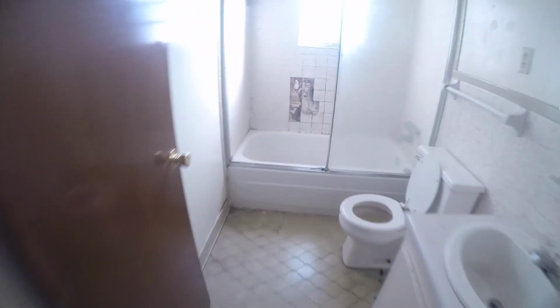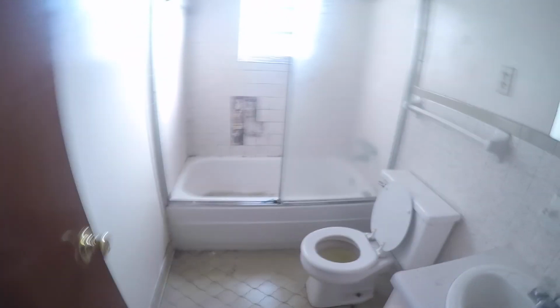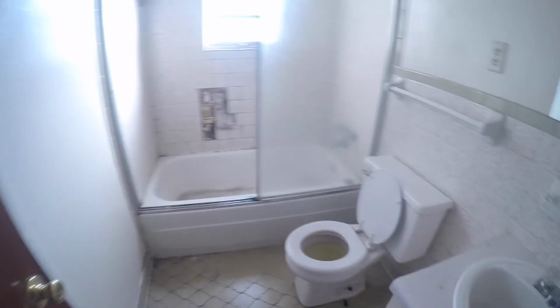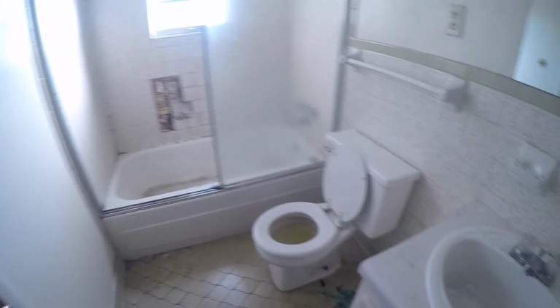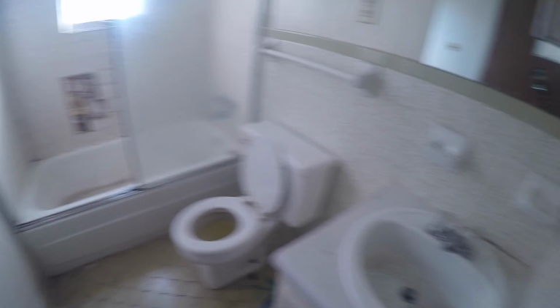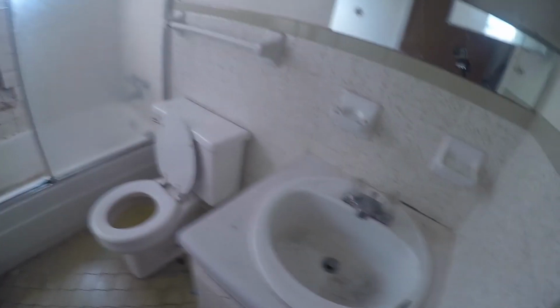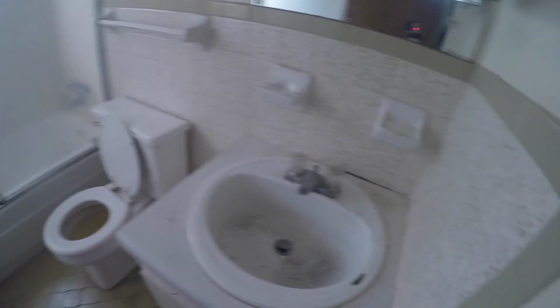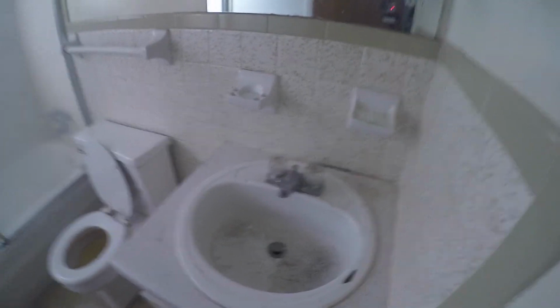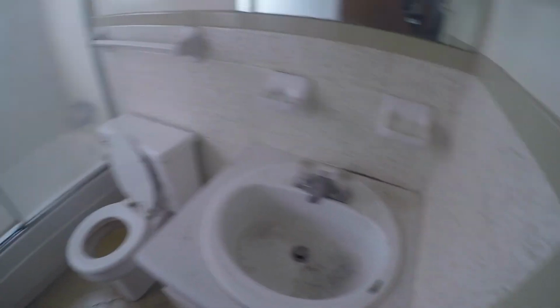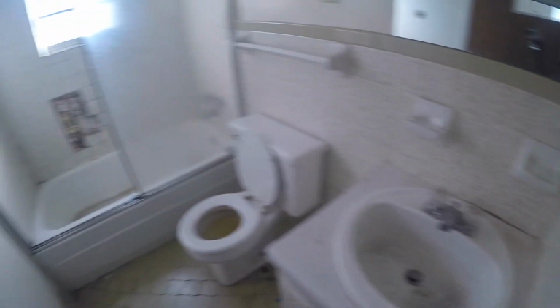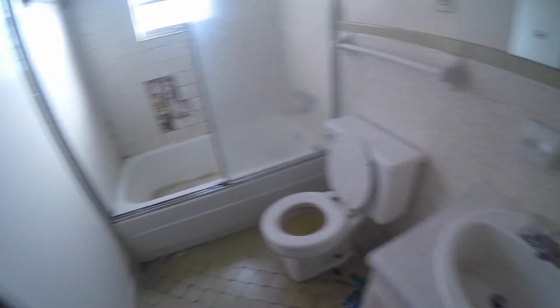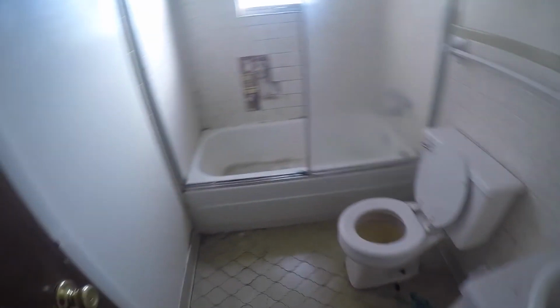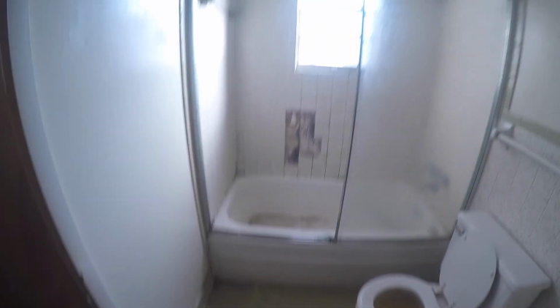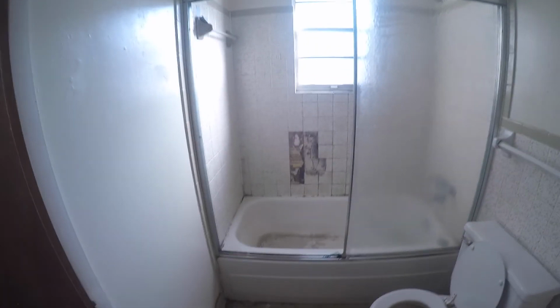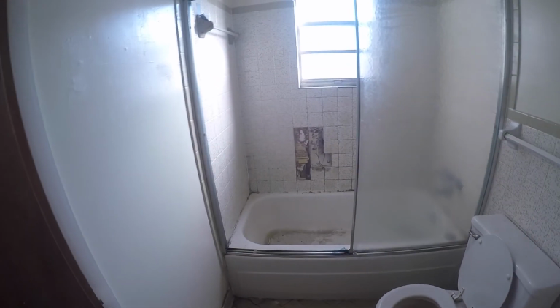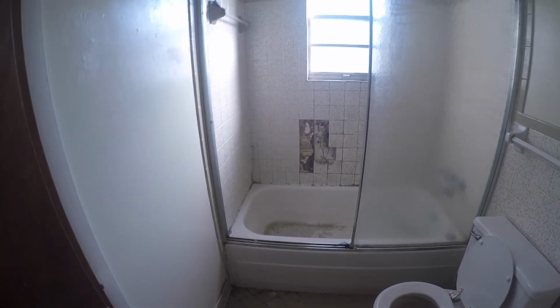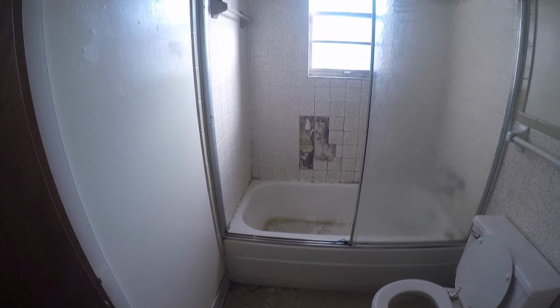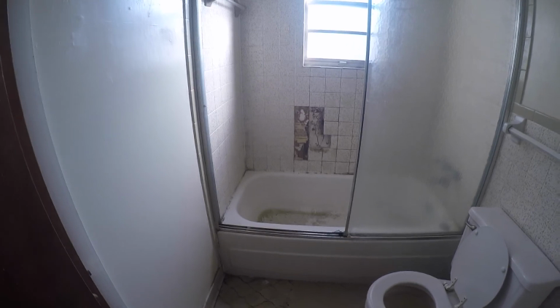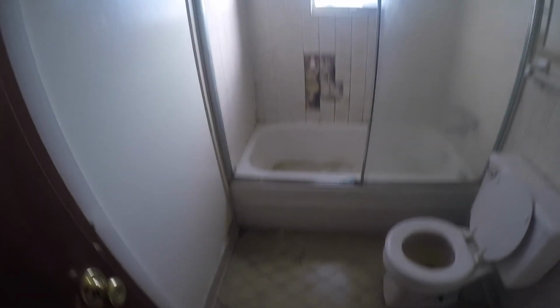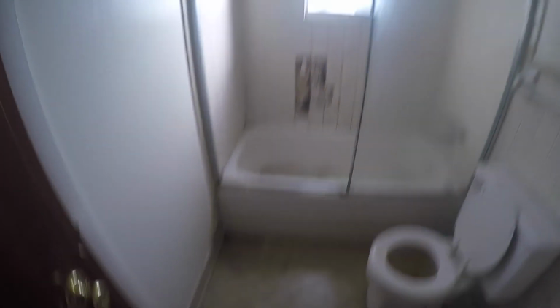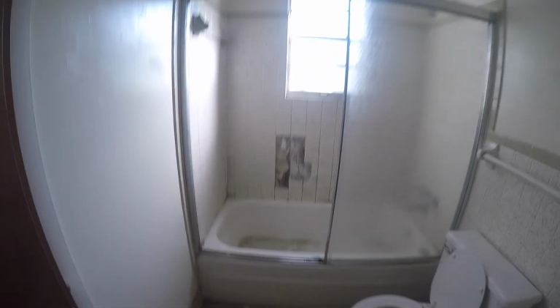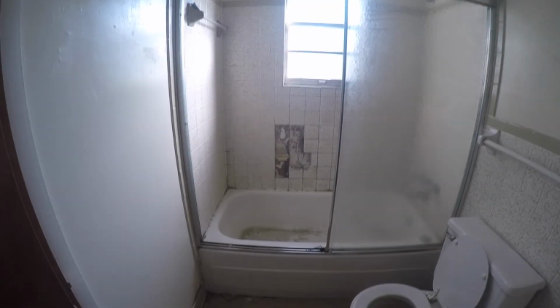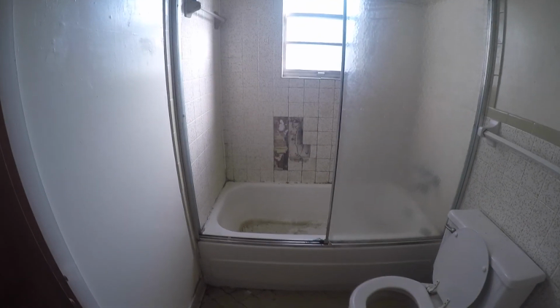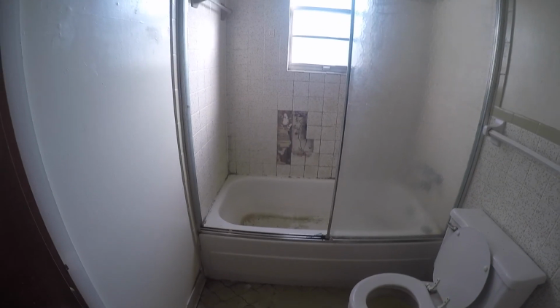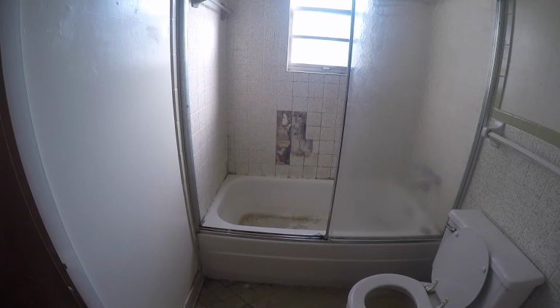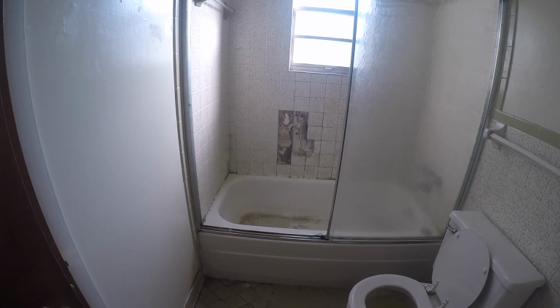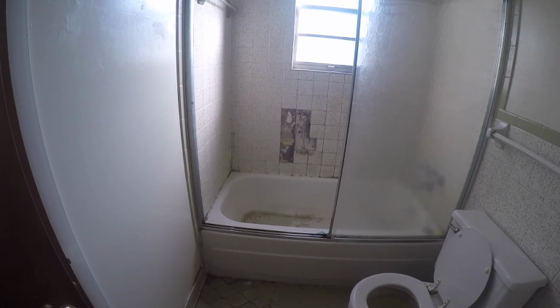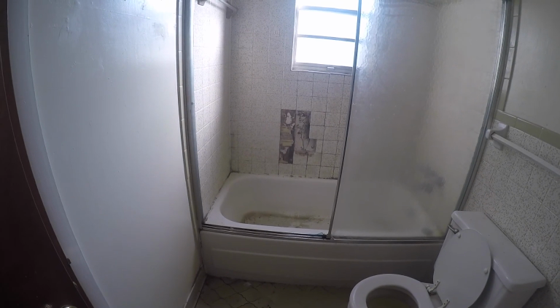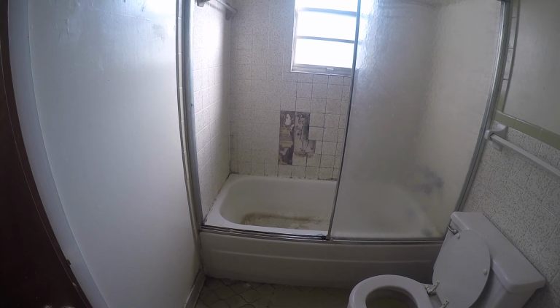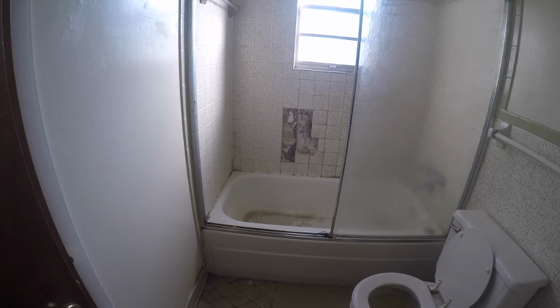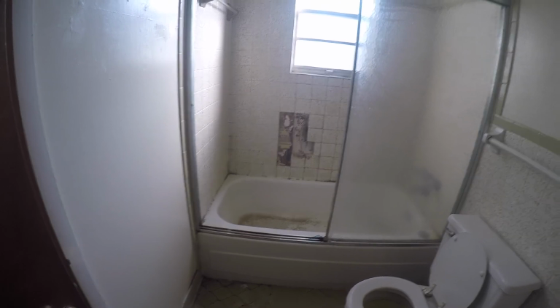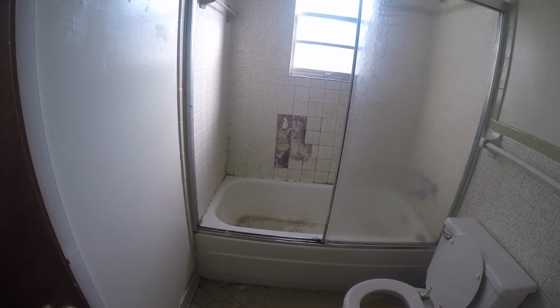Here we are in the bathroom. It's just really dirty. There are some tiles missing from the wall, going all the way back to the drywall.